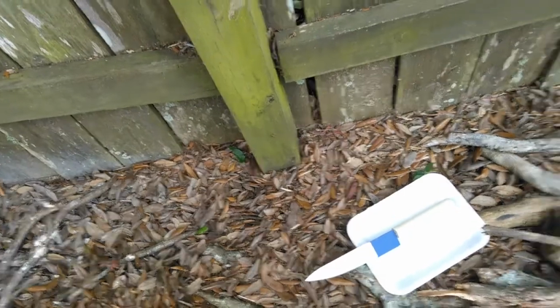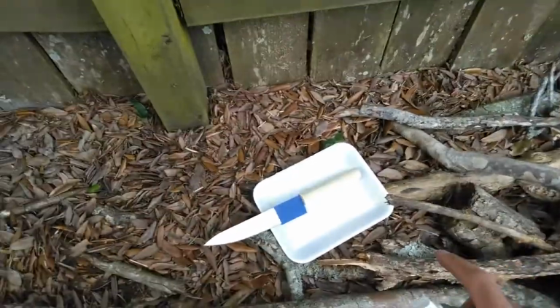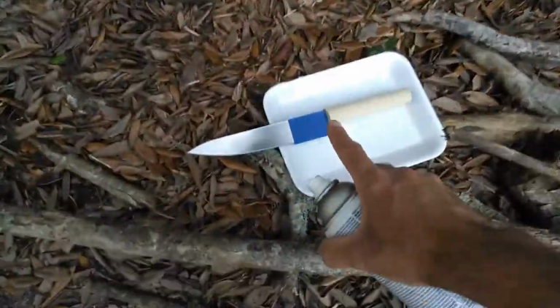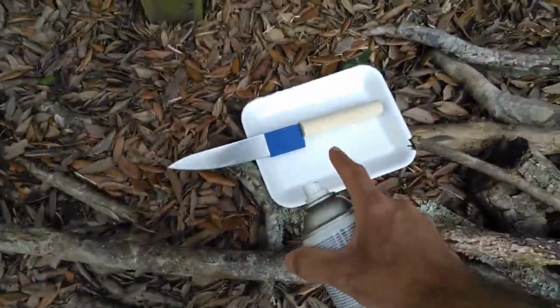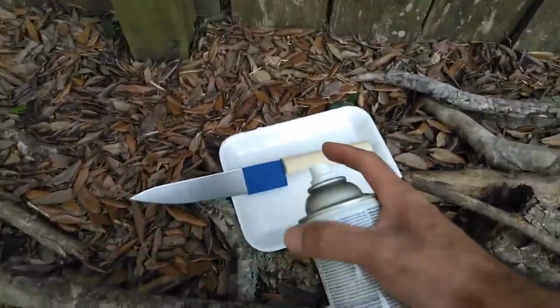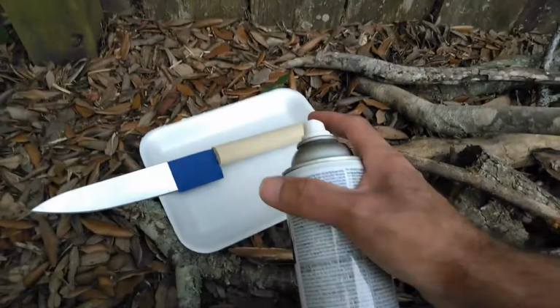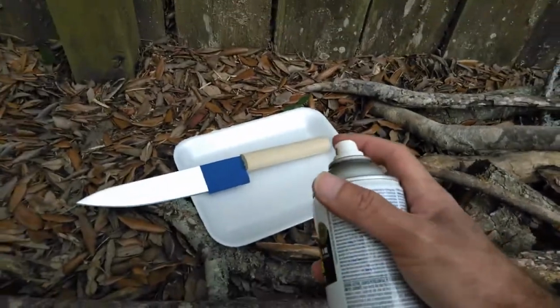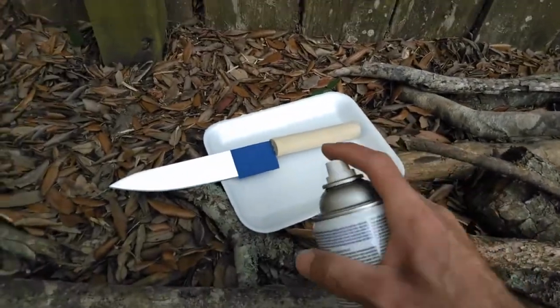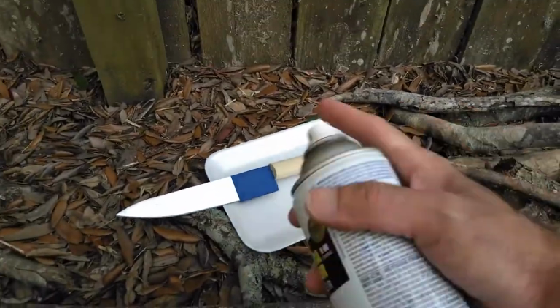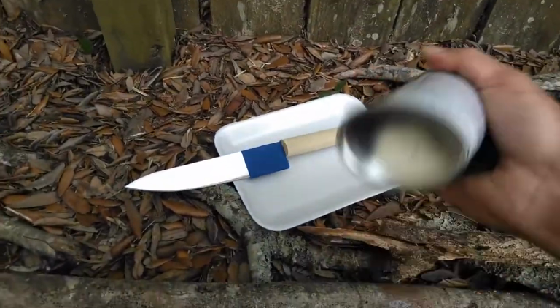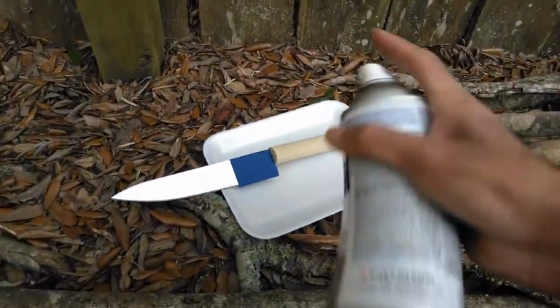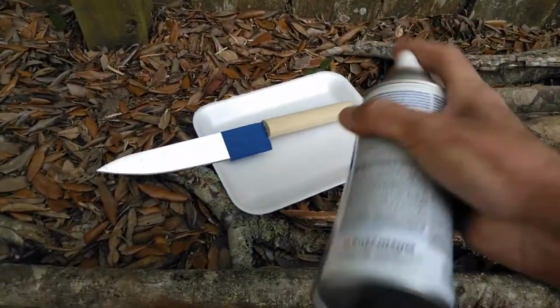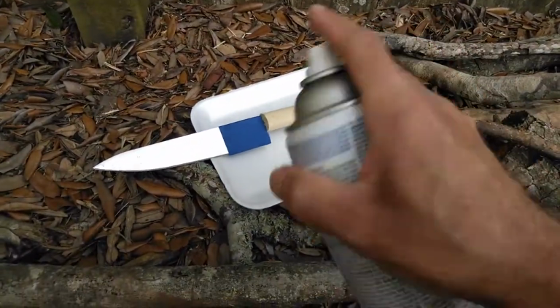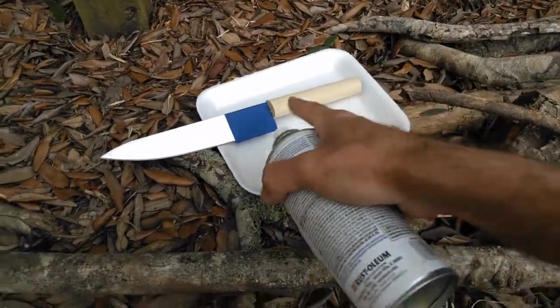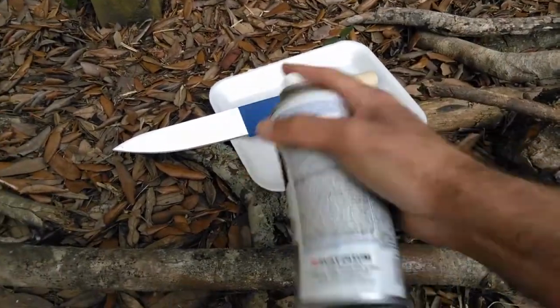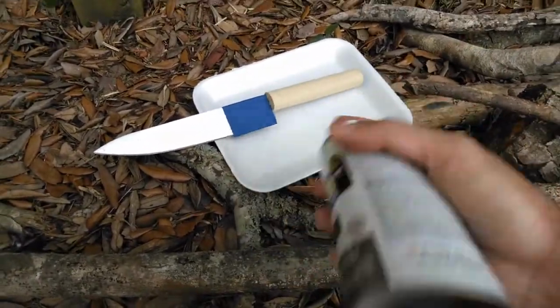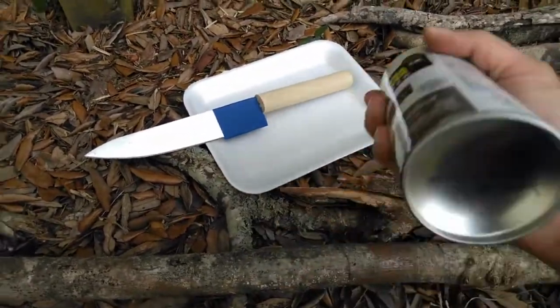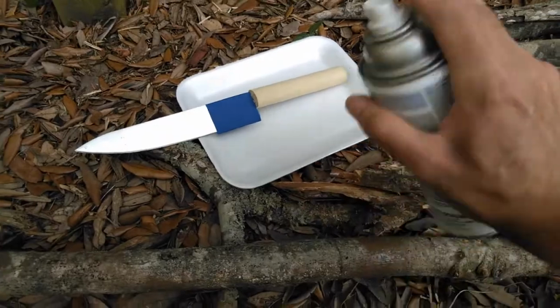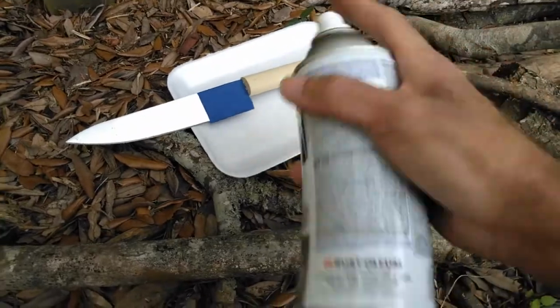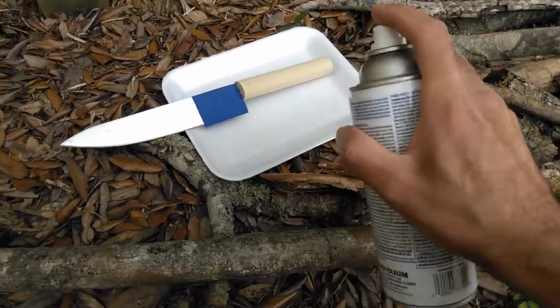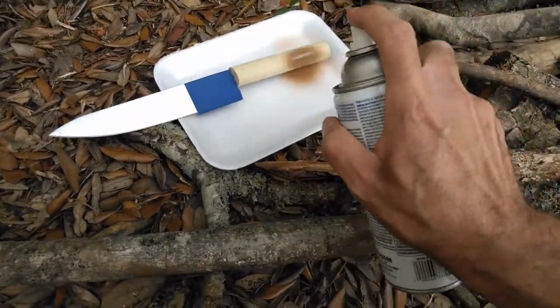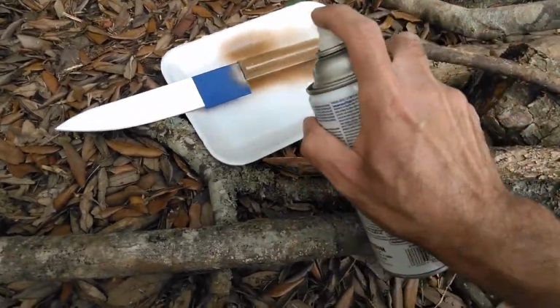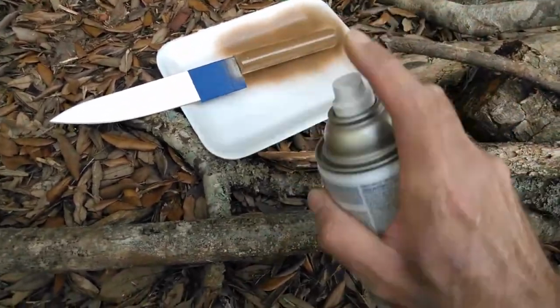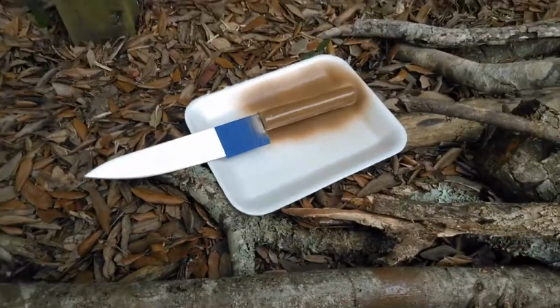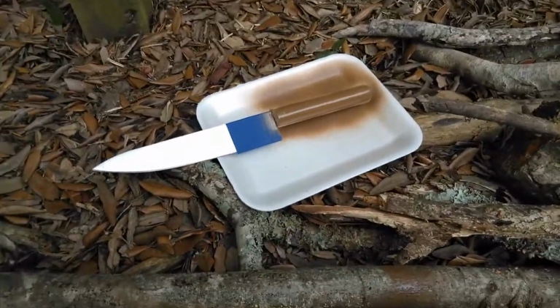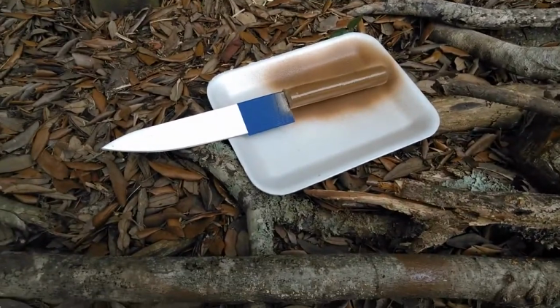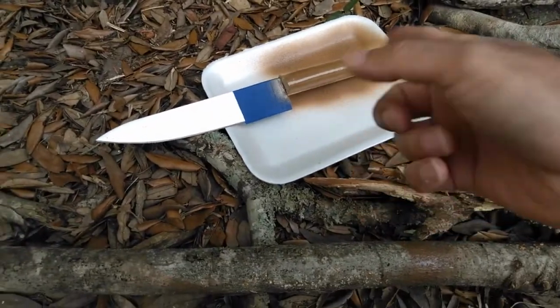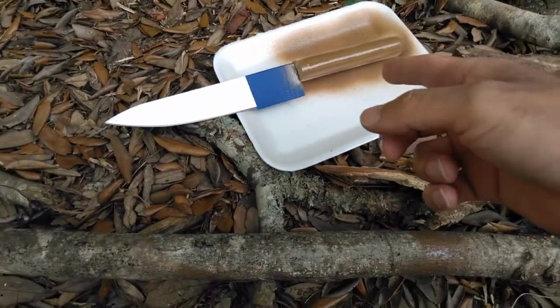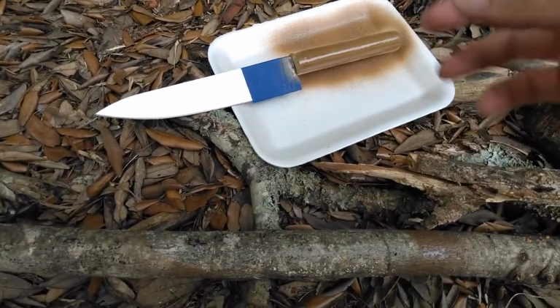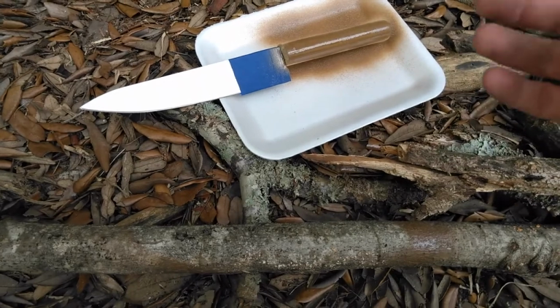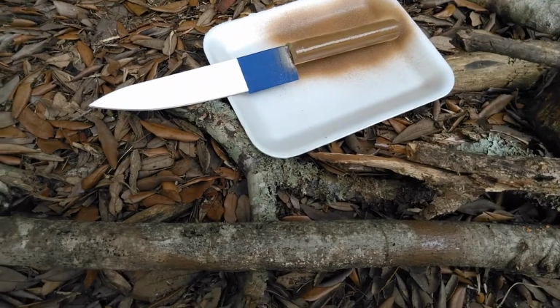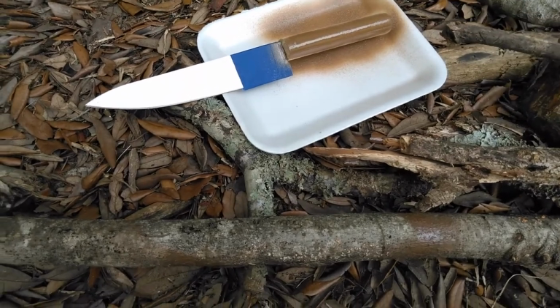Okay, so I added some tape. If you want to add tape you can — you don't have to — just be very careful not to get any paint on the metal. And then we paint it and then we wait one hour.